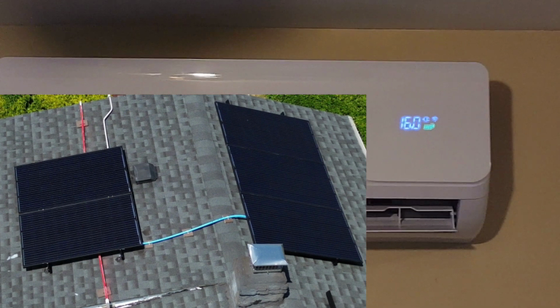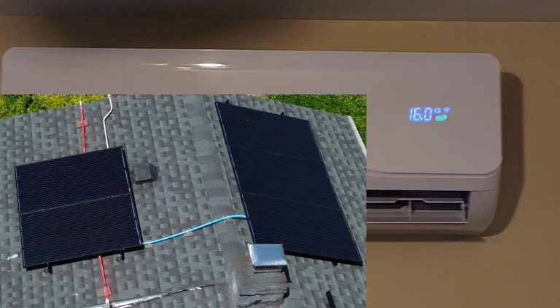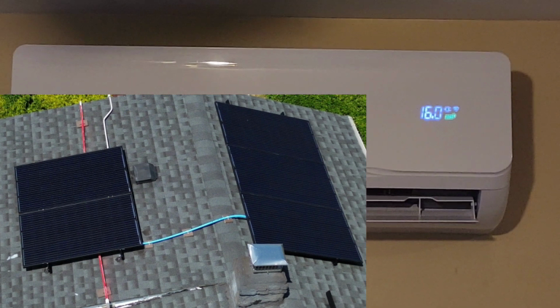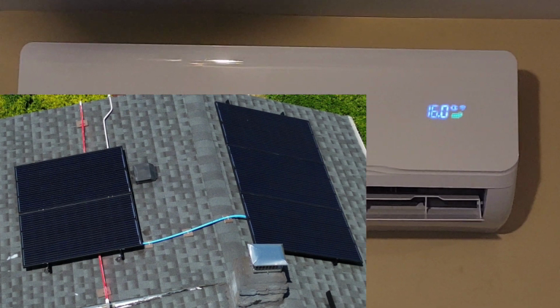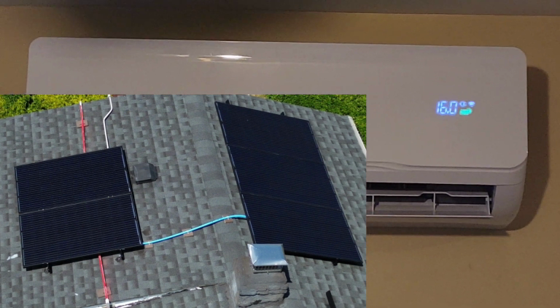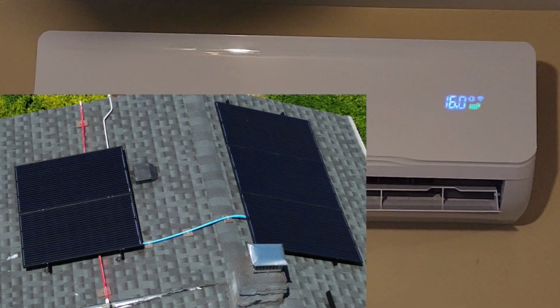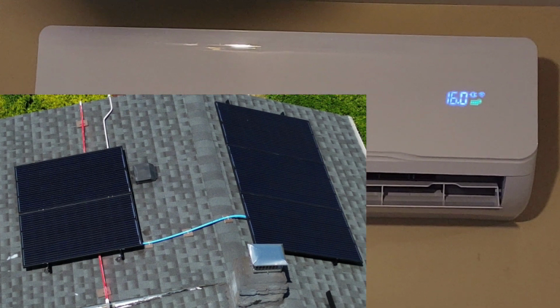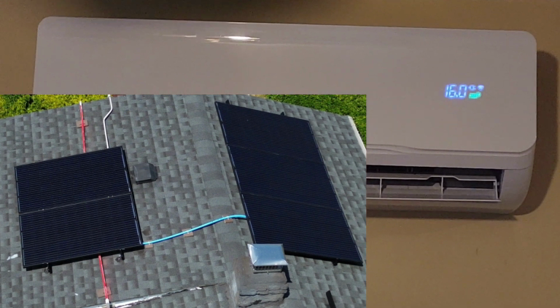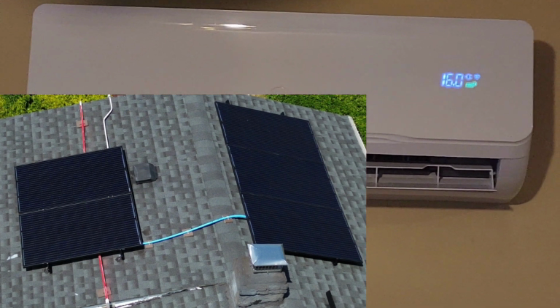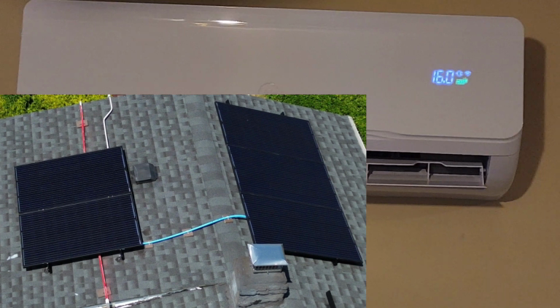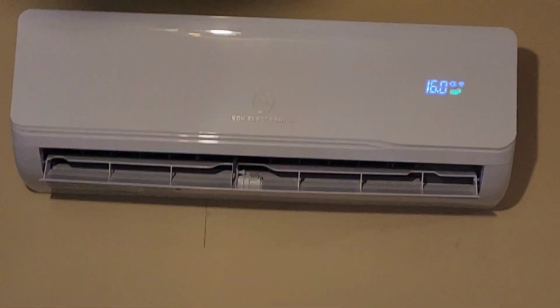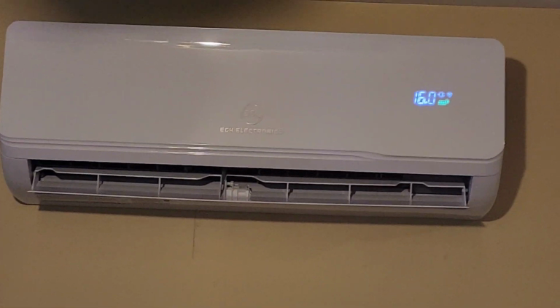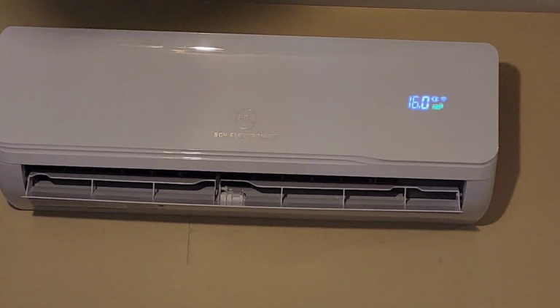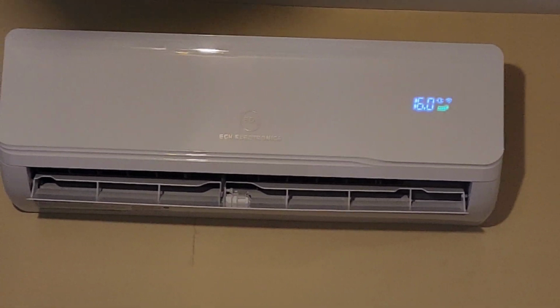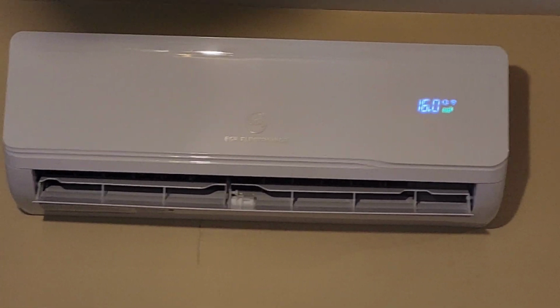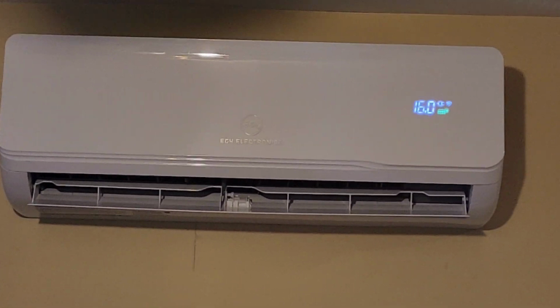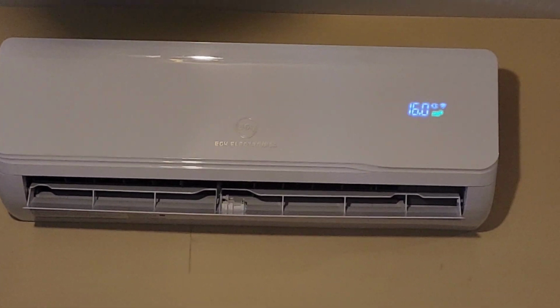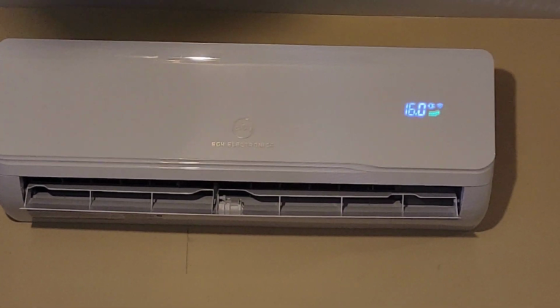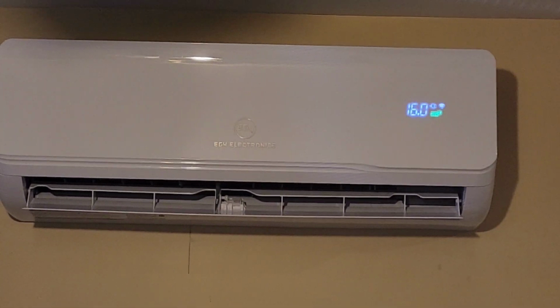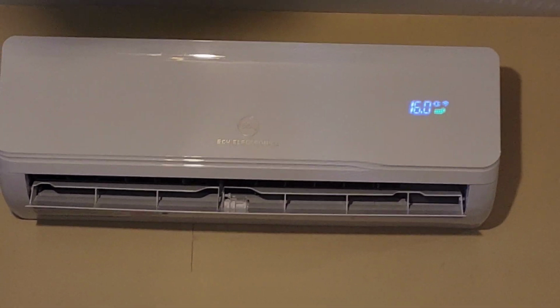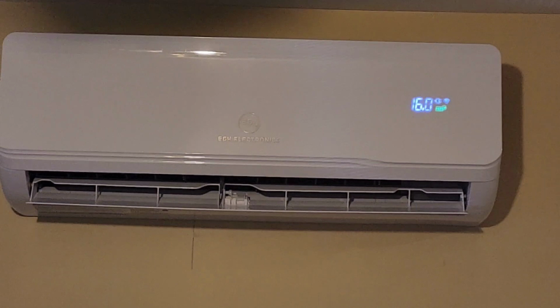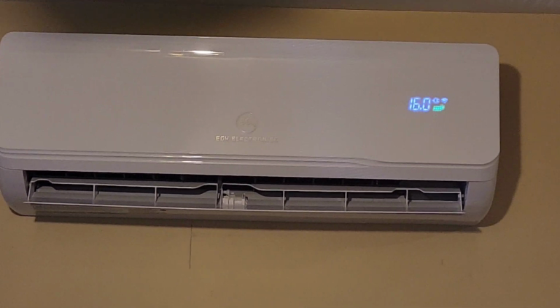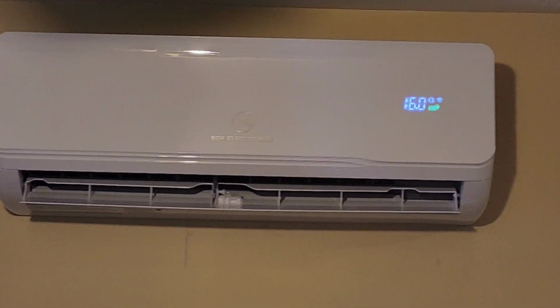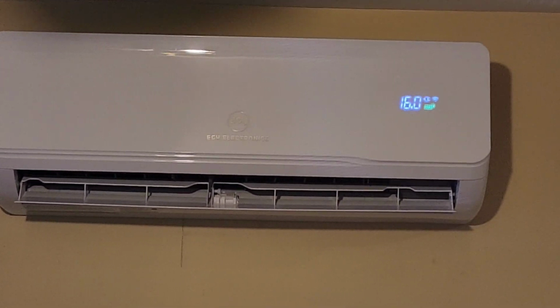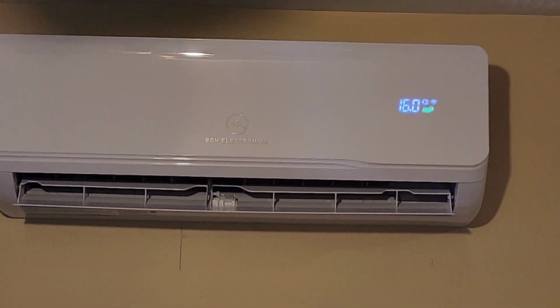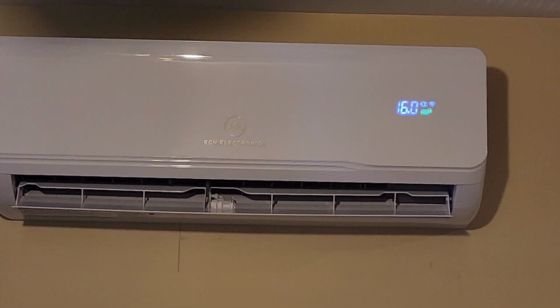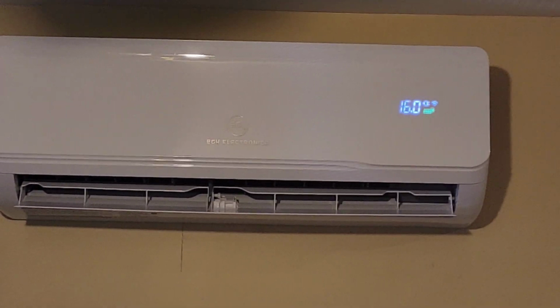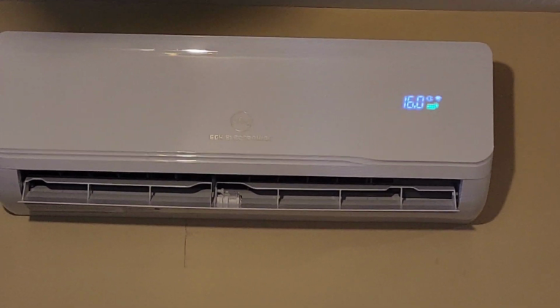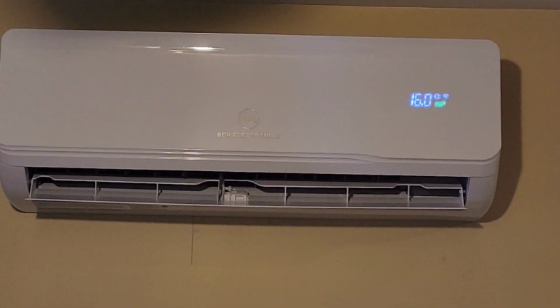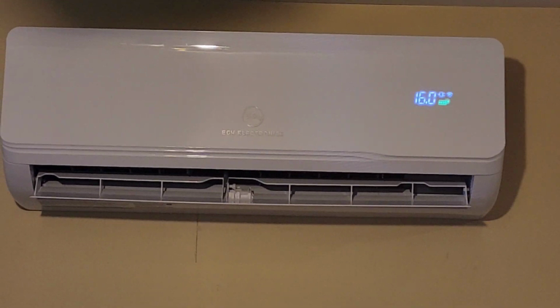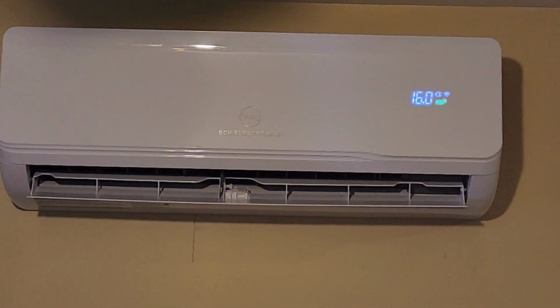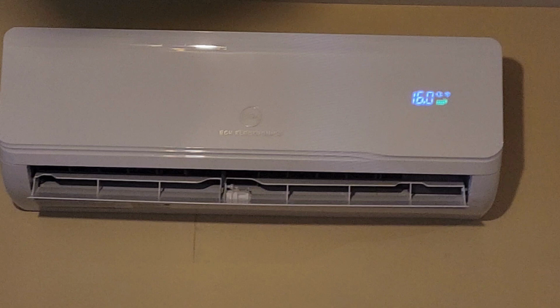When the sun is down and there is no more solar coming from the solar panels, it's going to switch over to this battery backup.